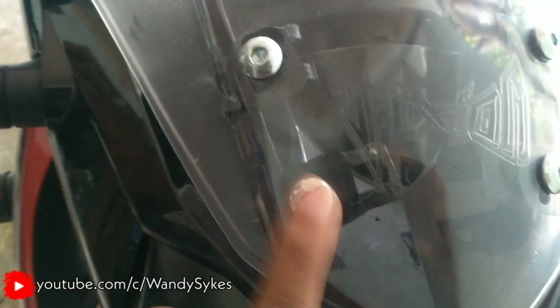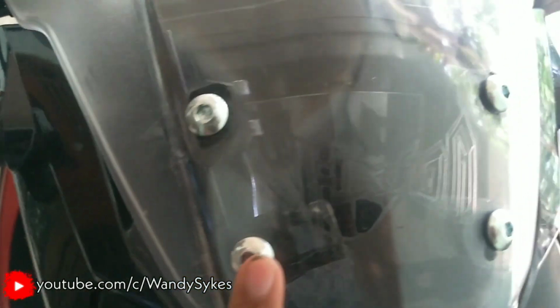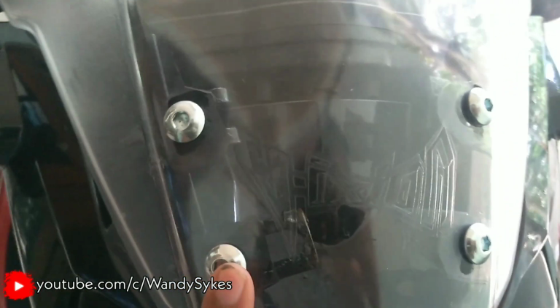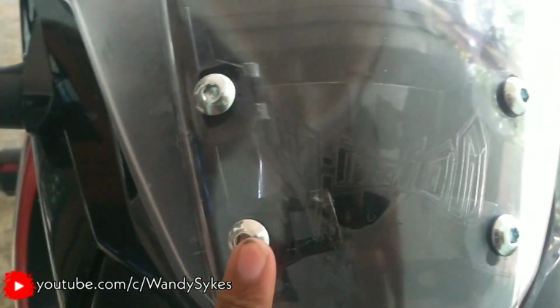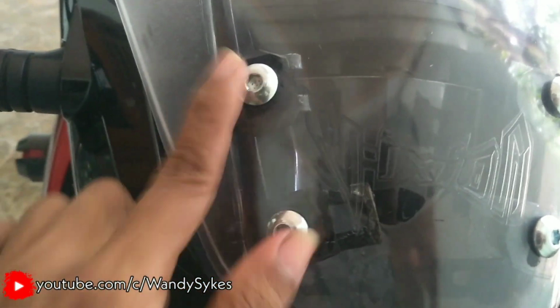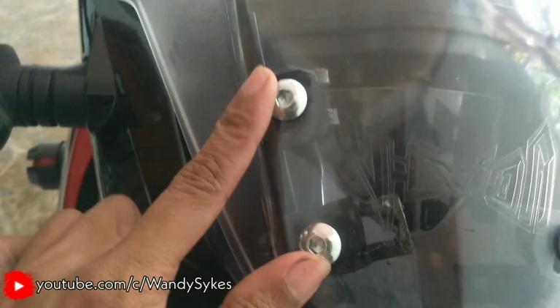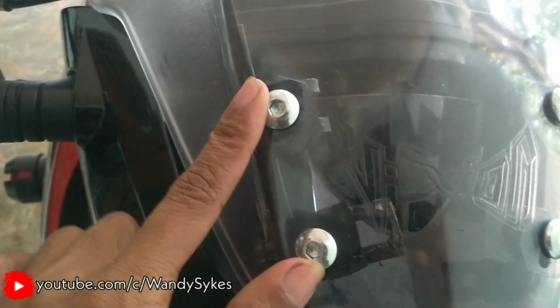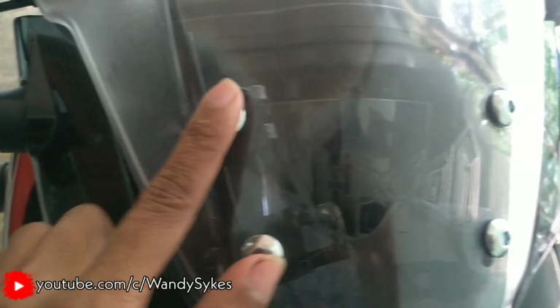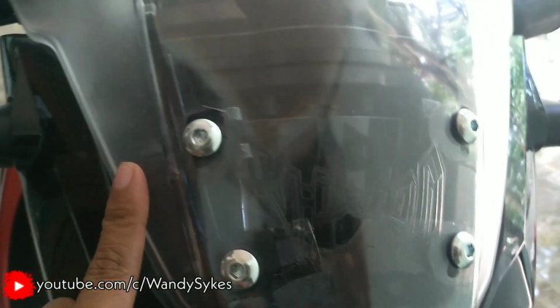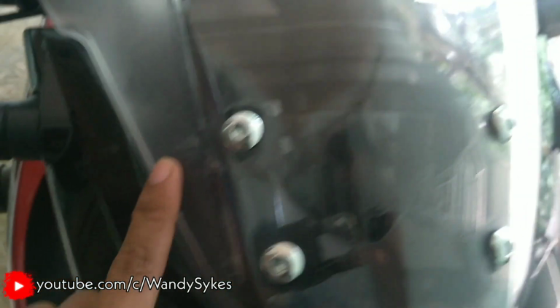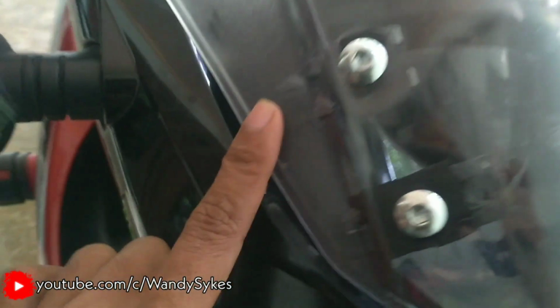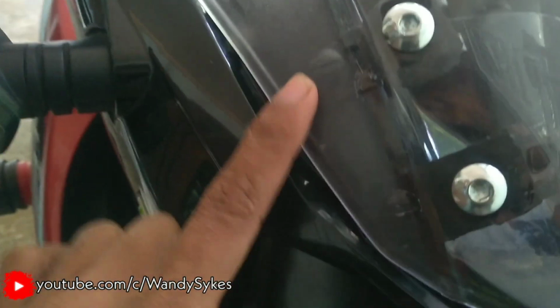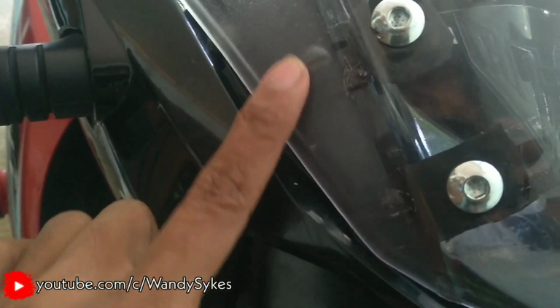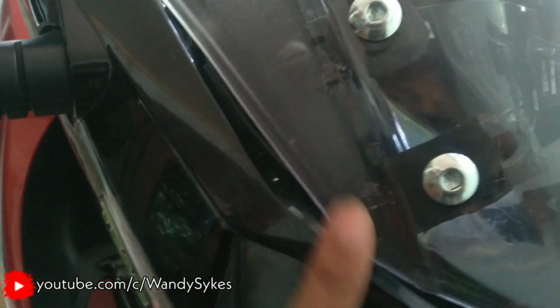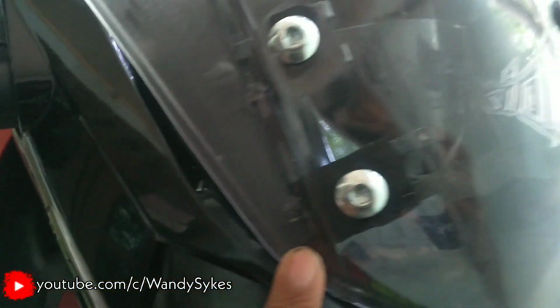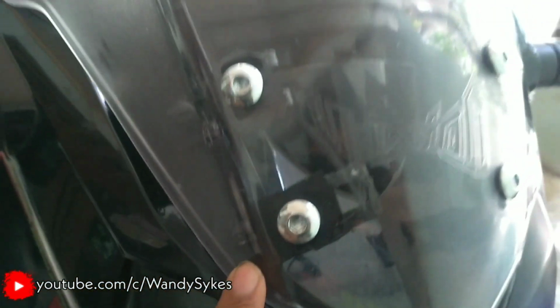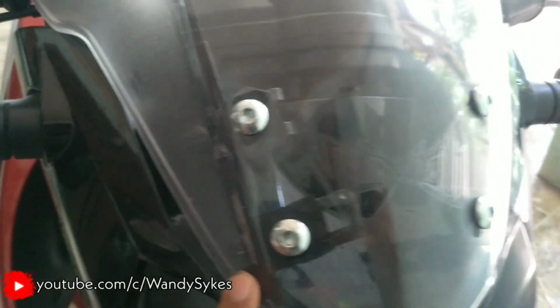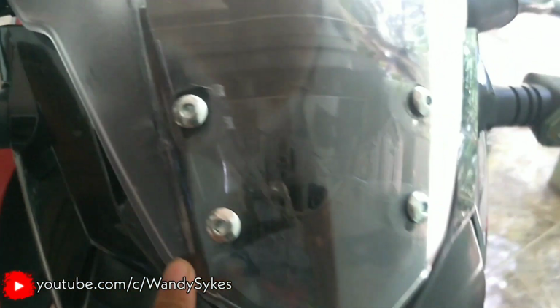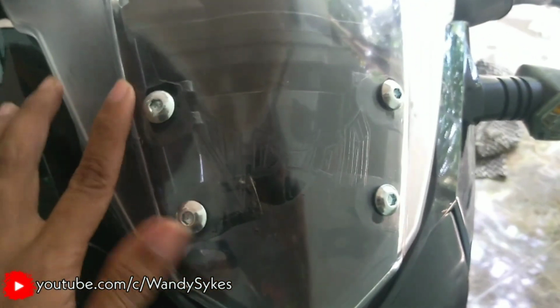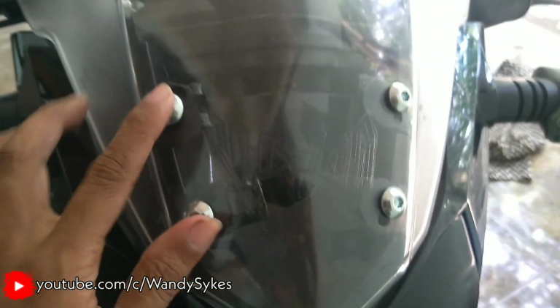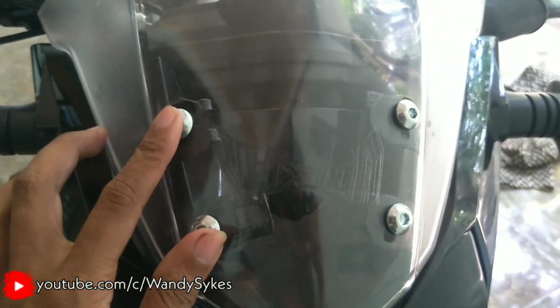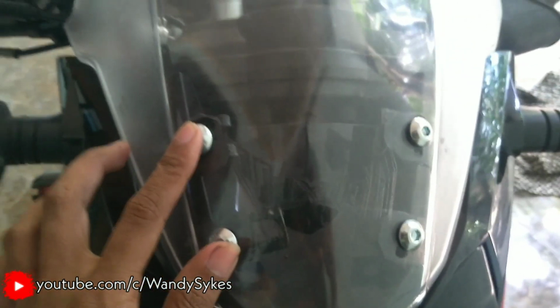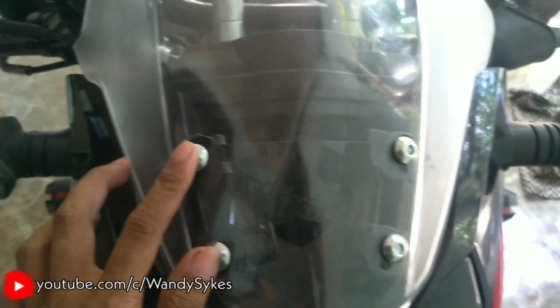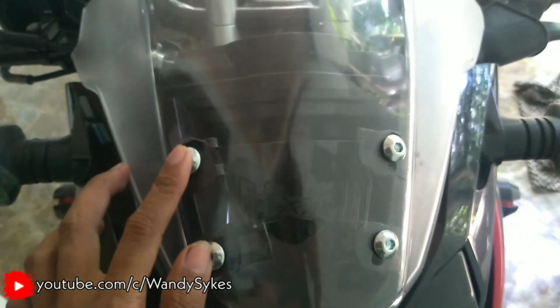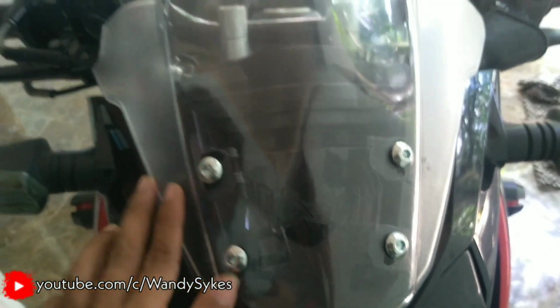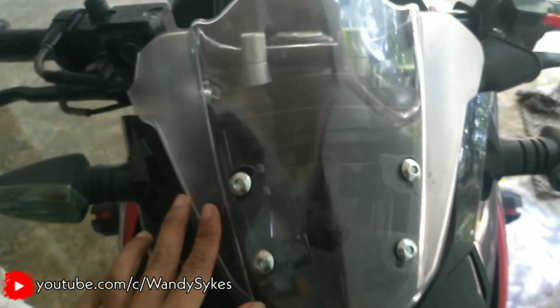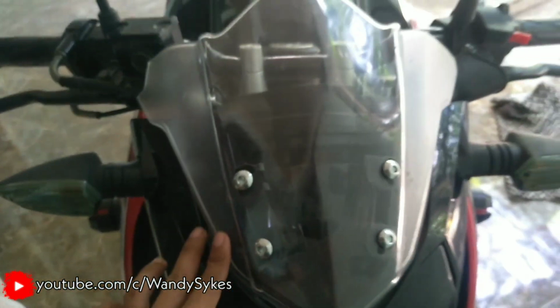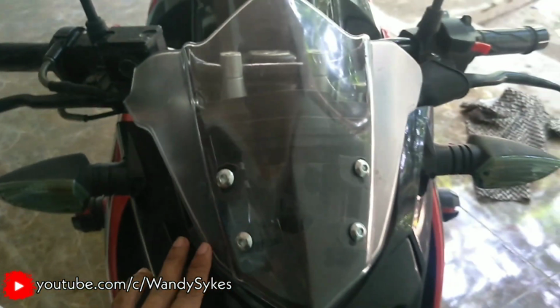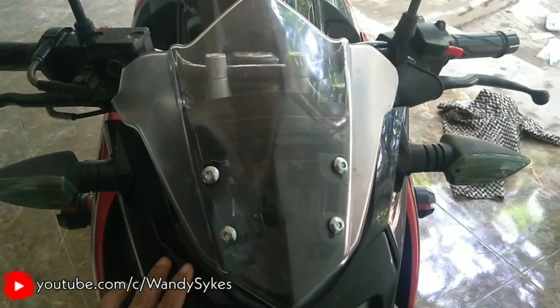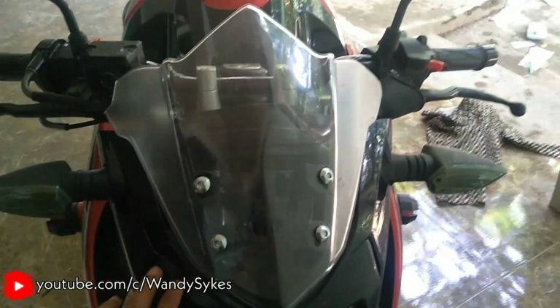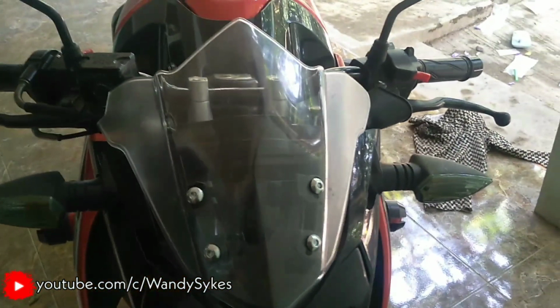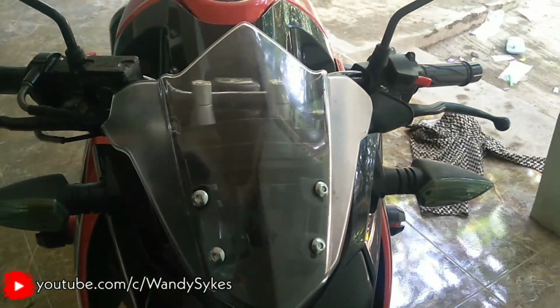Jadi begini, jadi nggak usah ngebor lagi disini atau disini. Jadi lubang masih pakai lubang bawaan, jadi tuh nggak ngerusak tampilan si windshield ini sendiri.